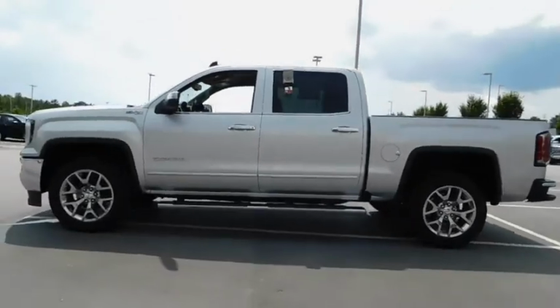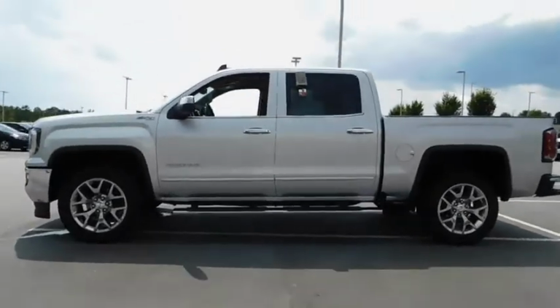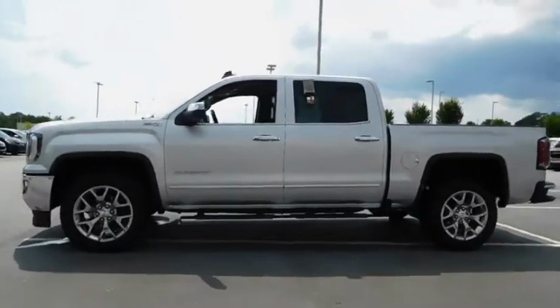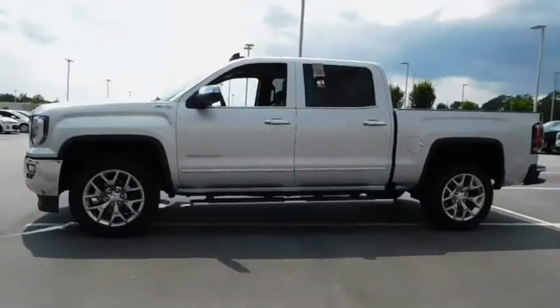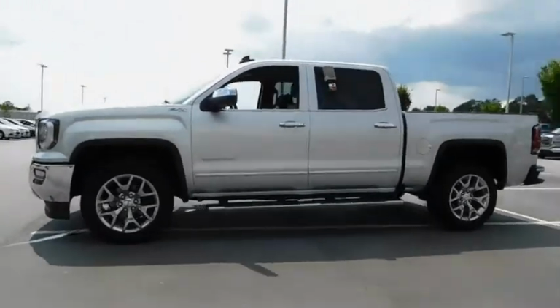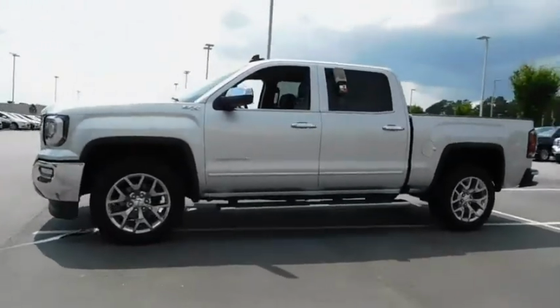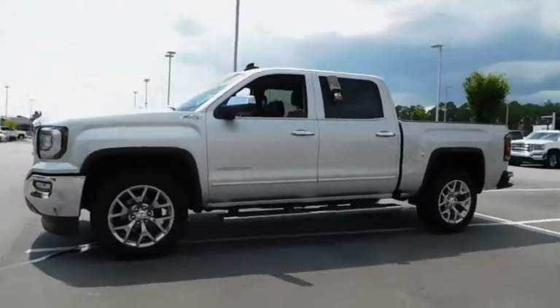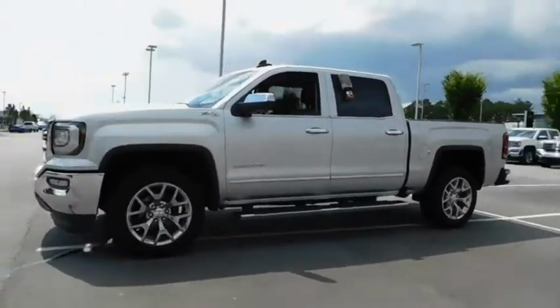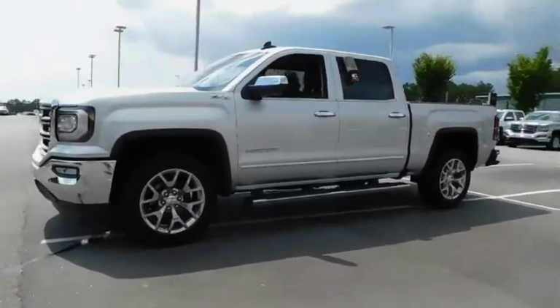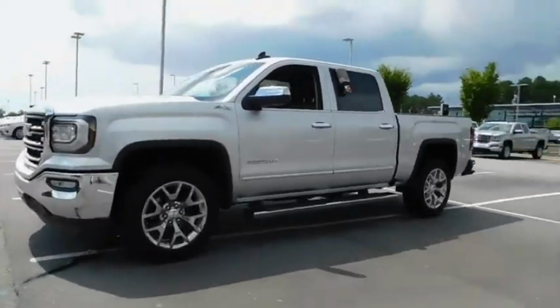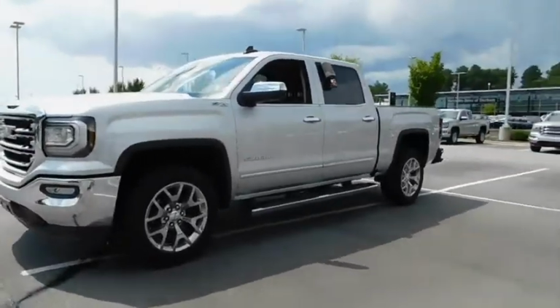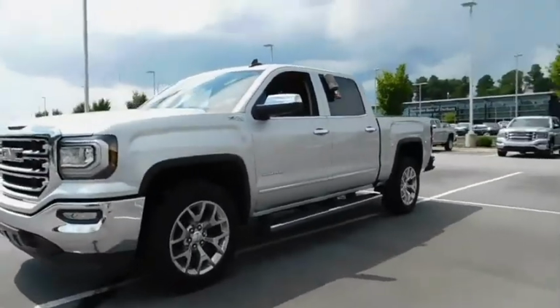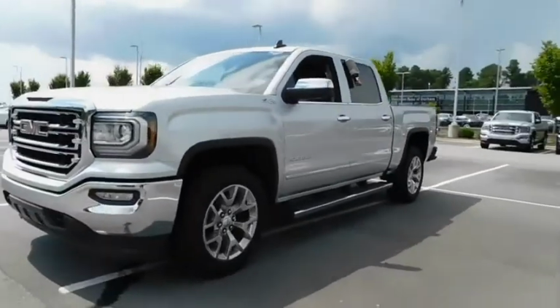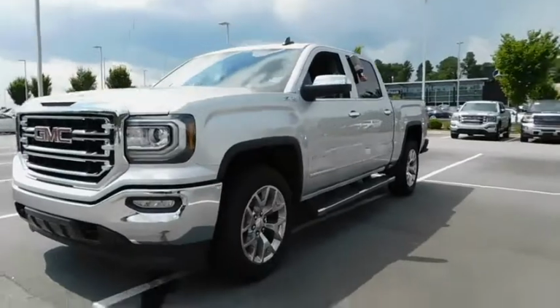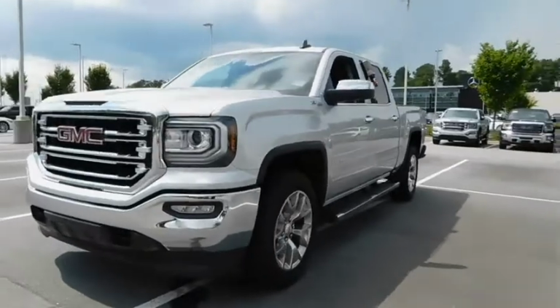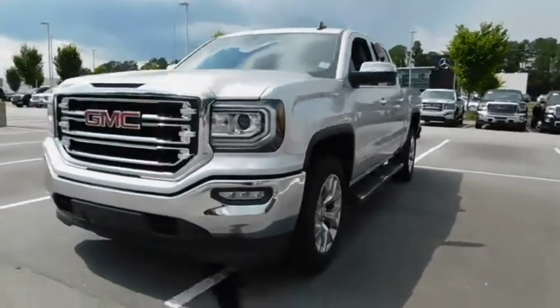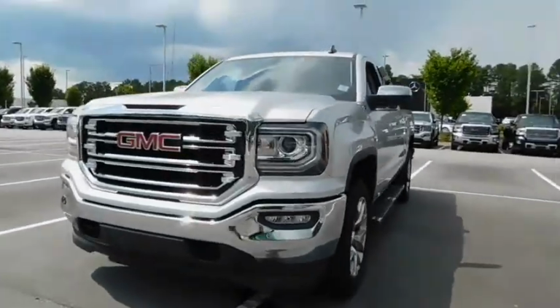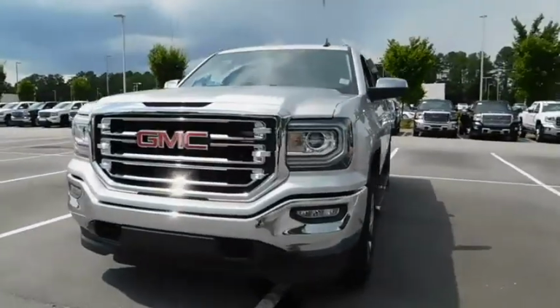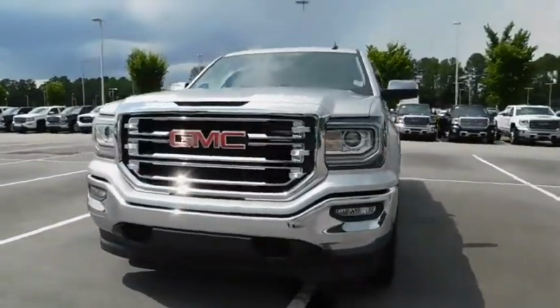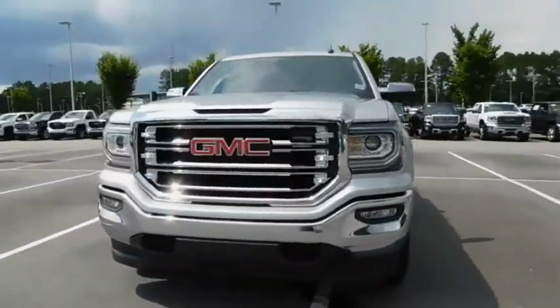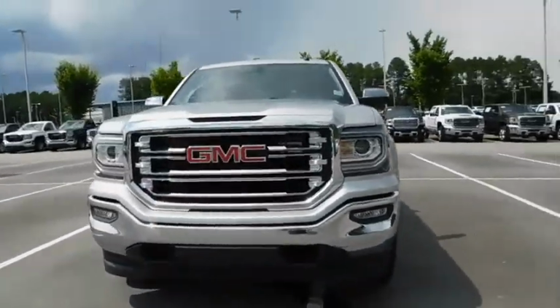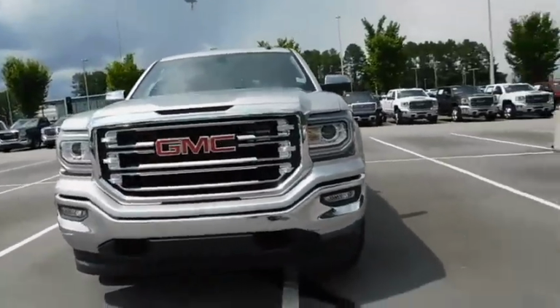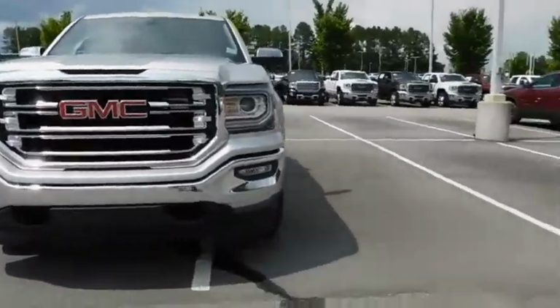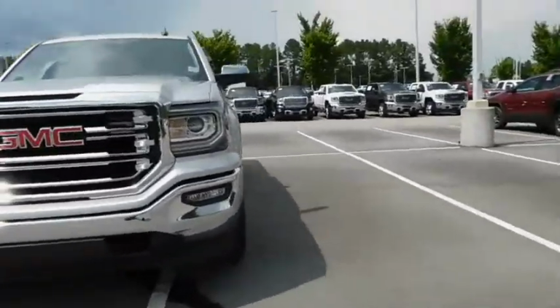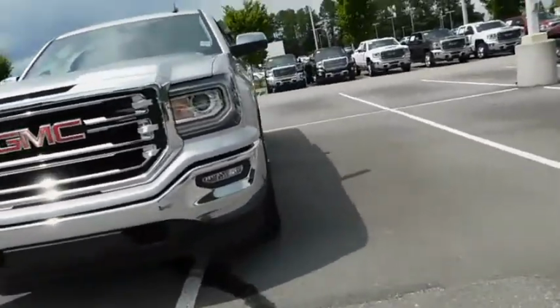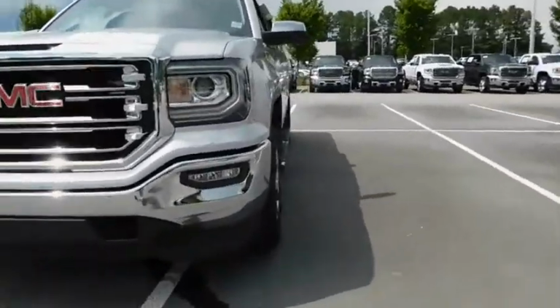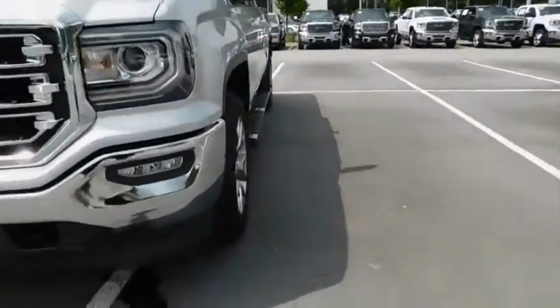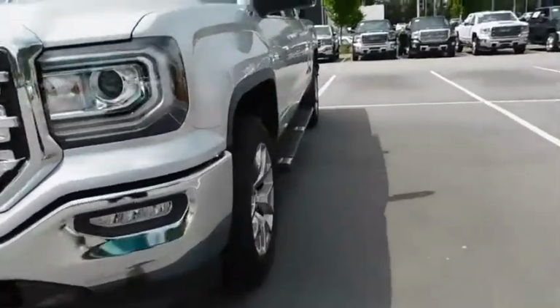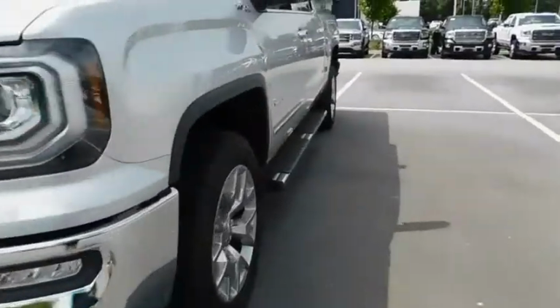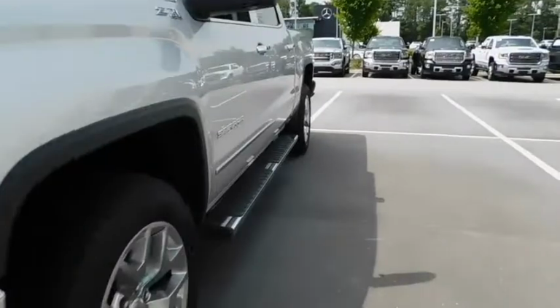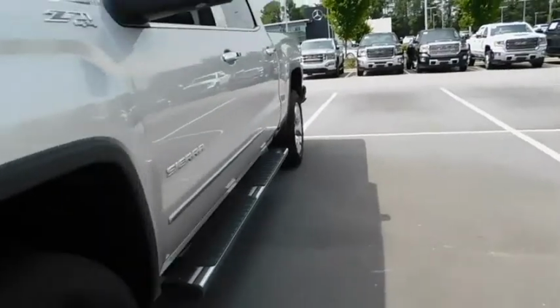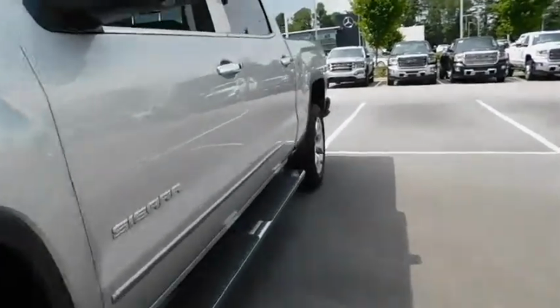Sierra 1500 now comes with an automatic transmission that combines high-max hauling capability with precise control. Here are some of this vehicle's great options.